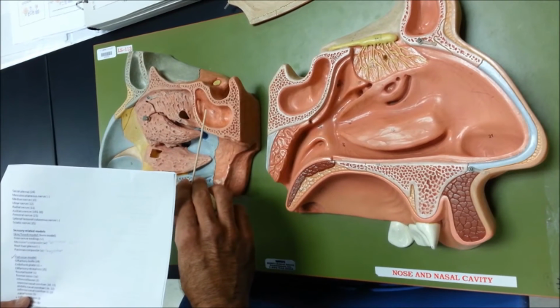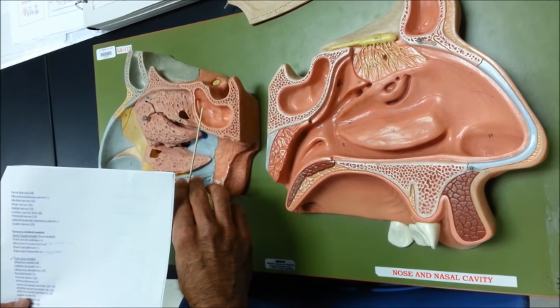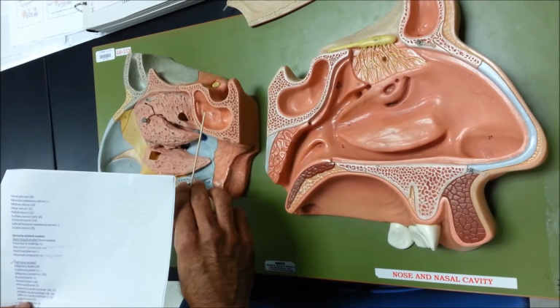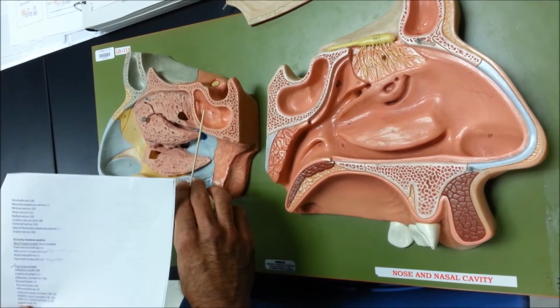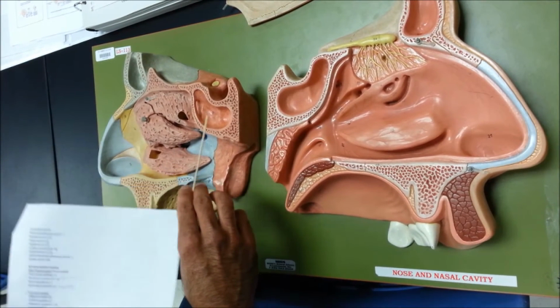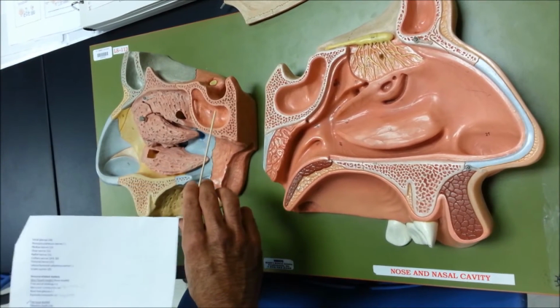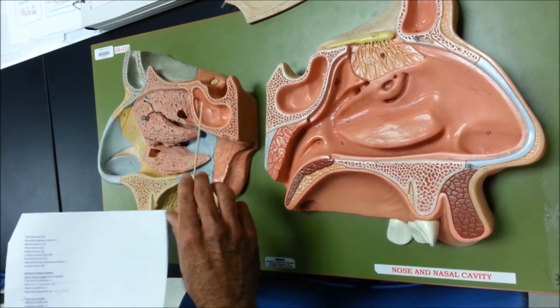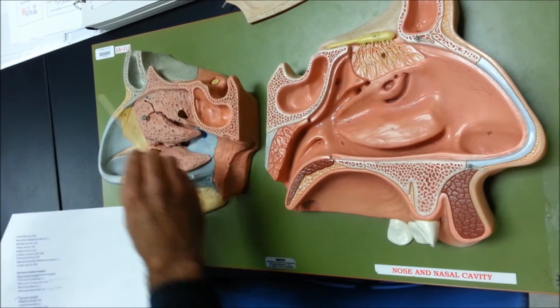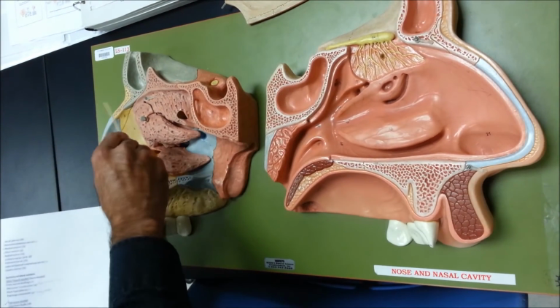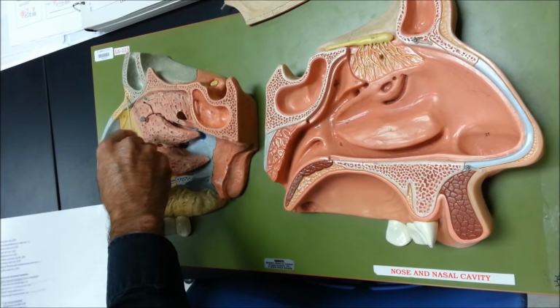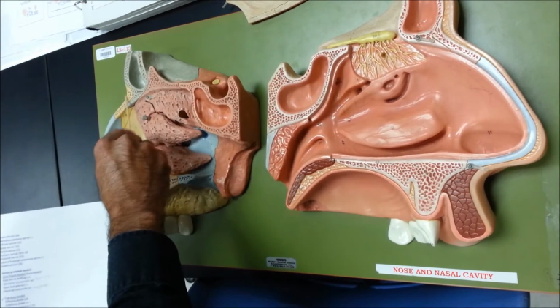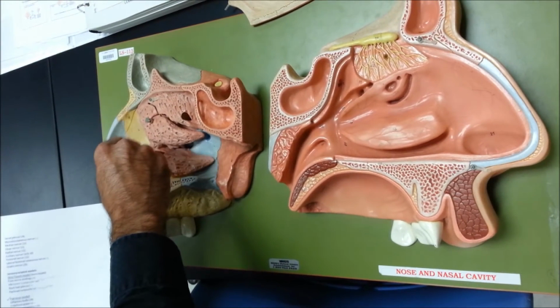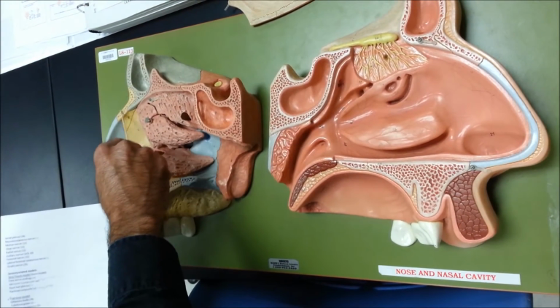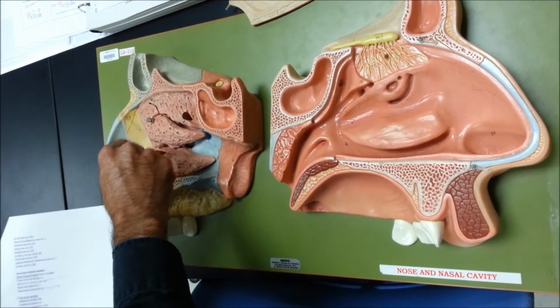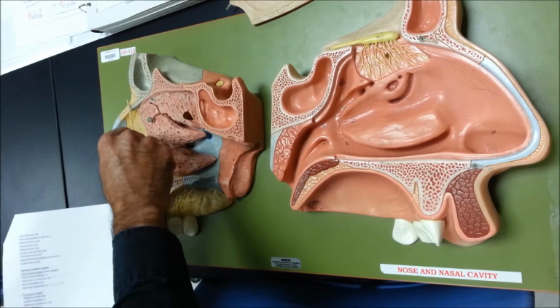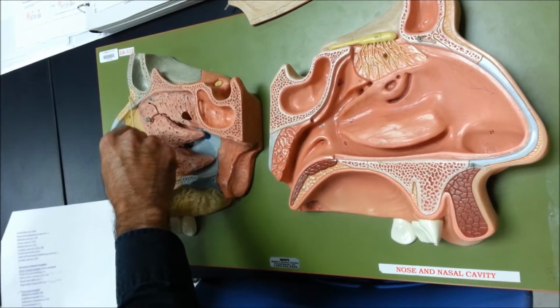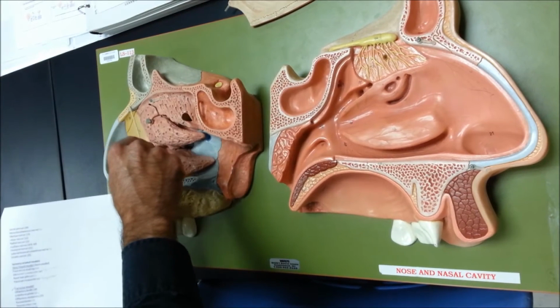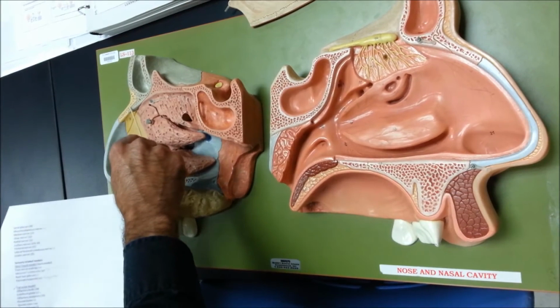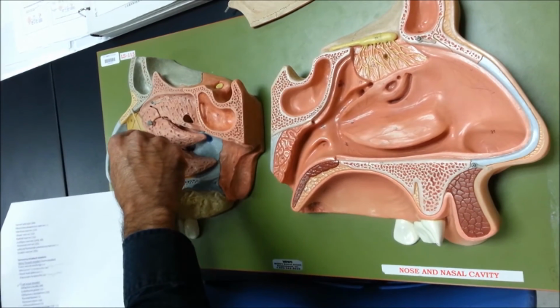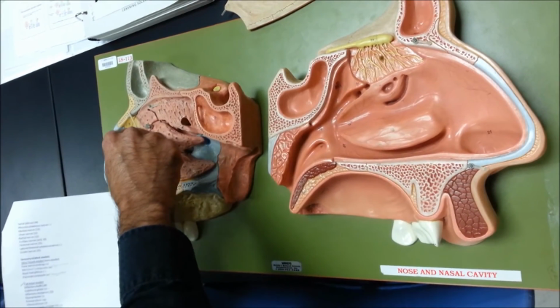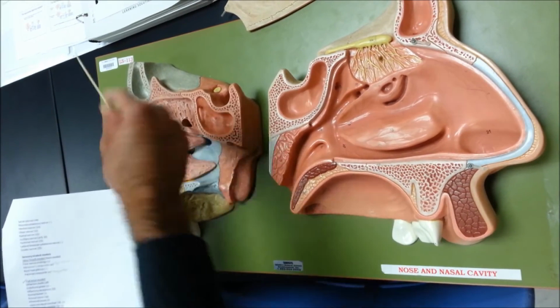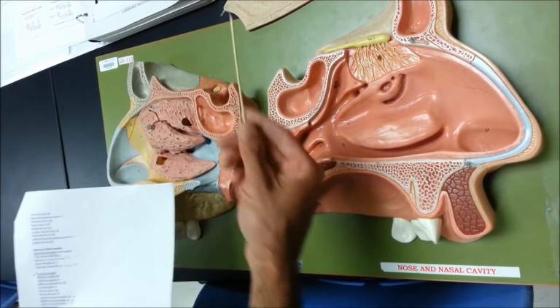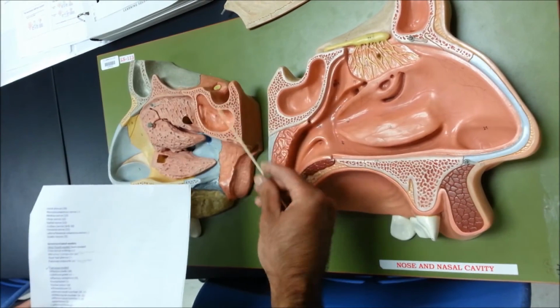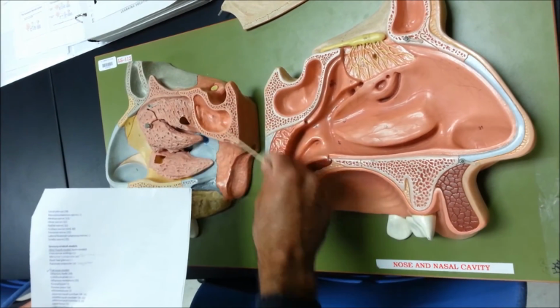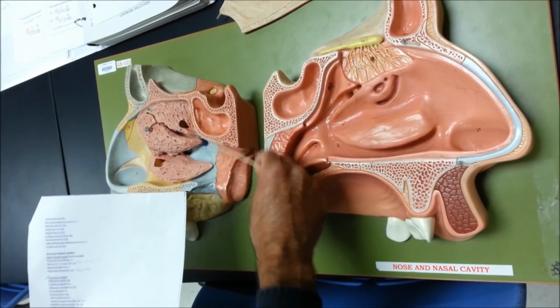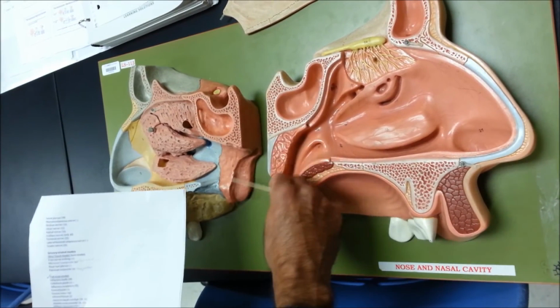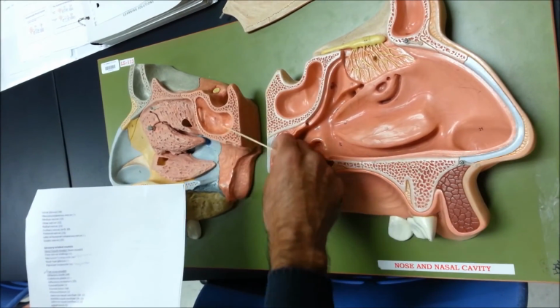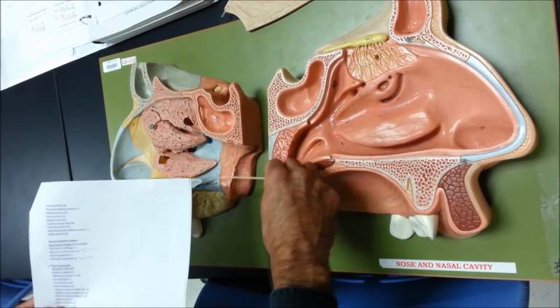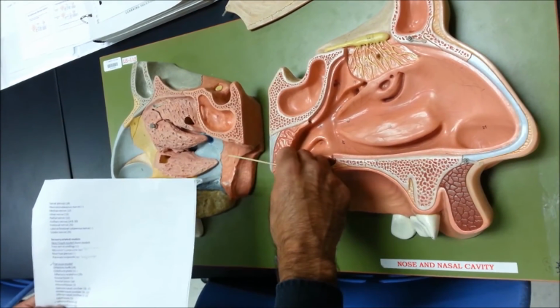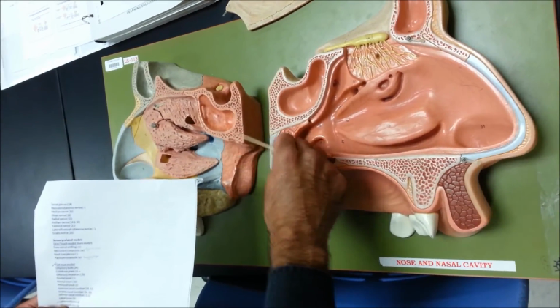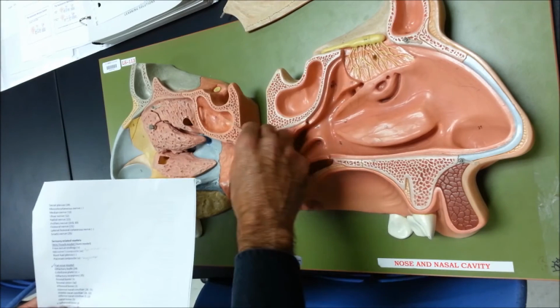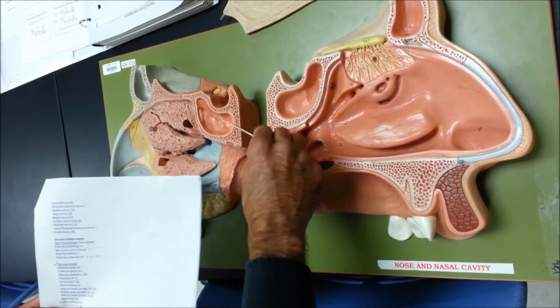Followed by the nasal bone, which is this one right here, this yellow one. We have the sphenoid bone right here, and the sphenoid sinus.